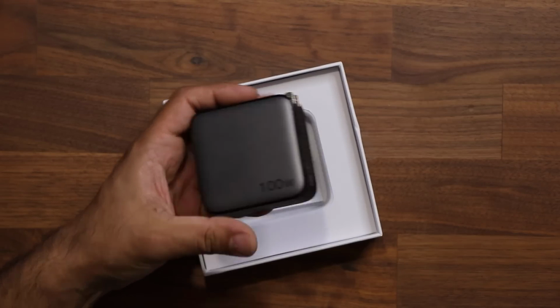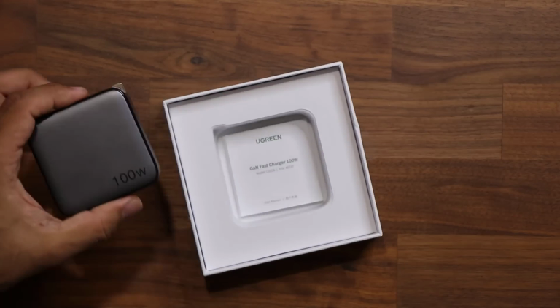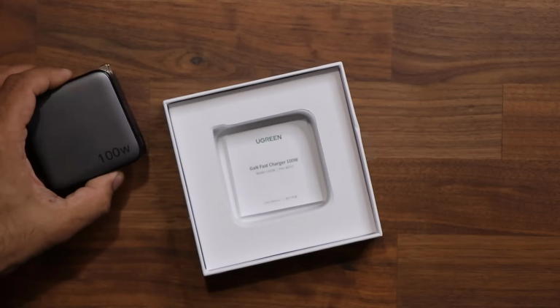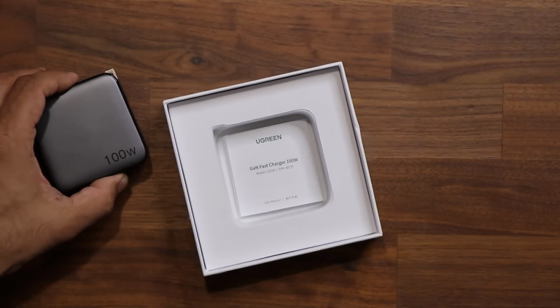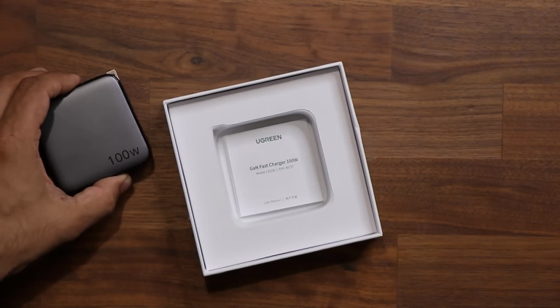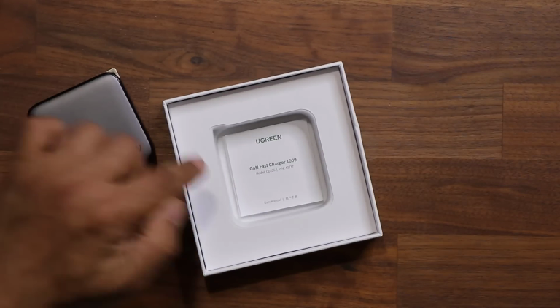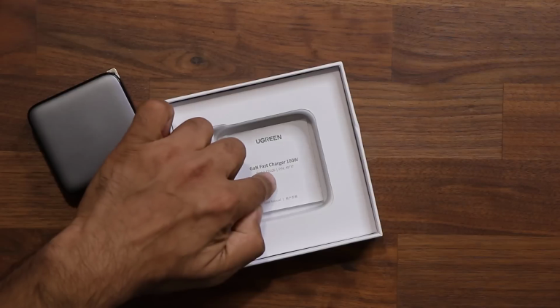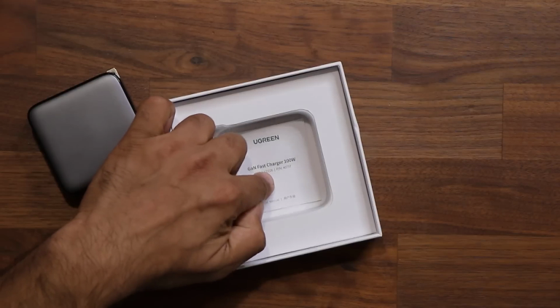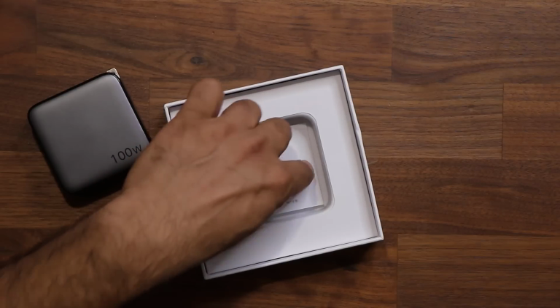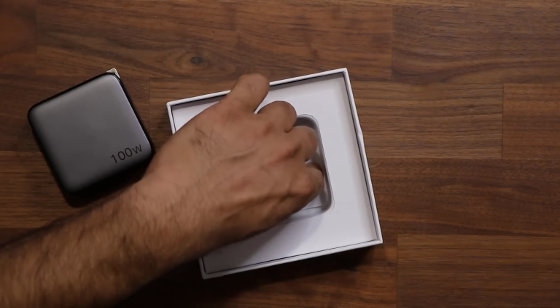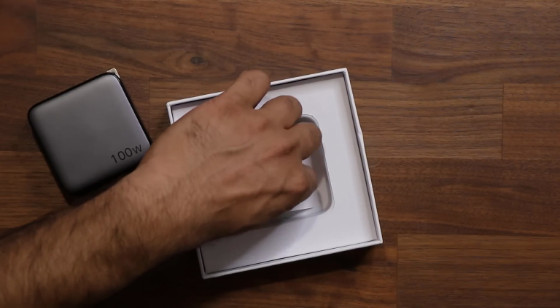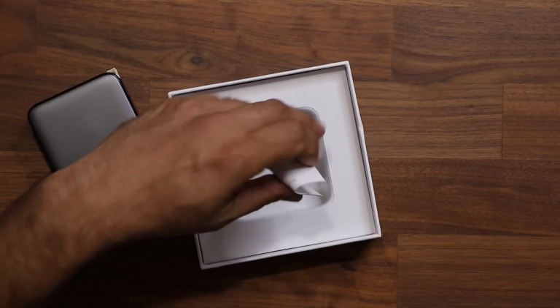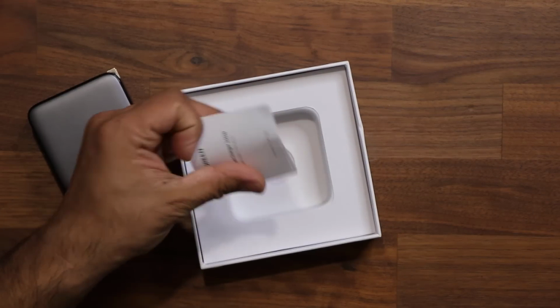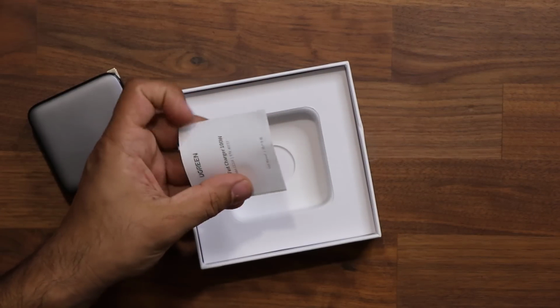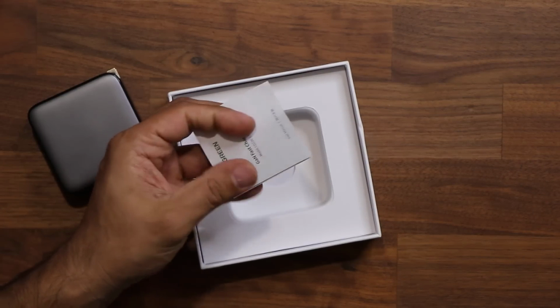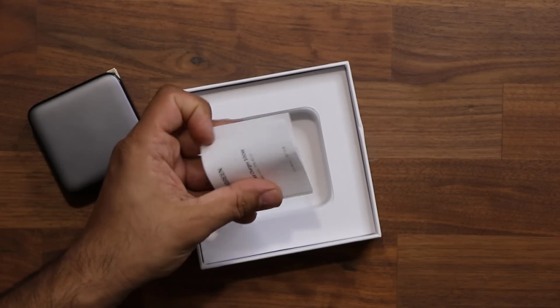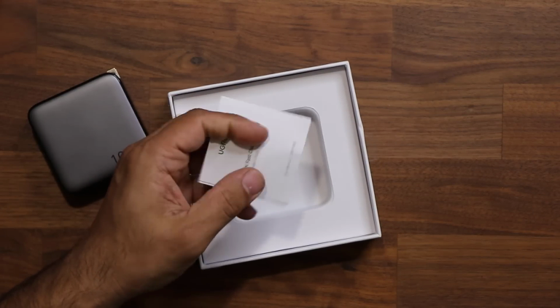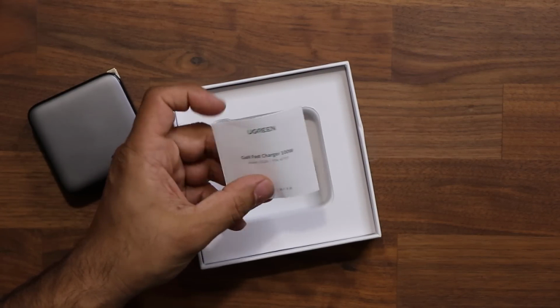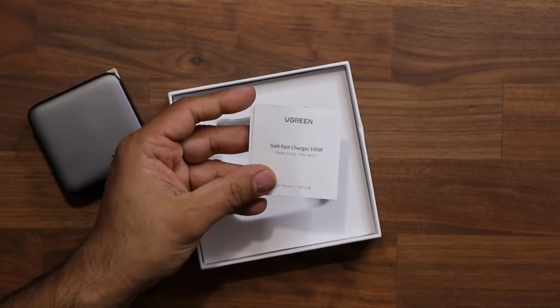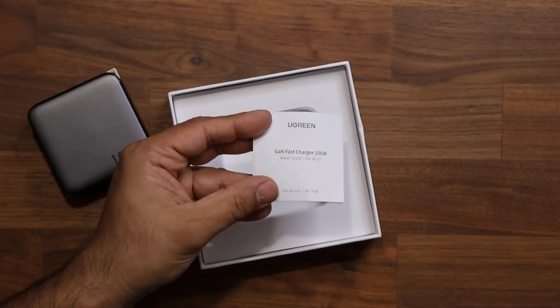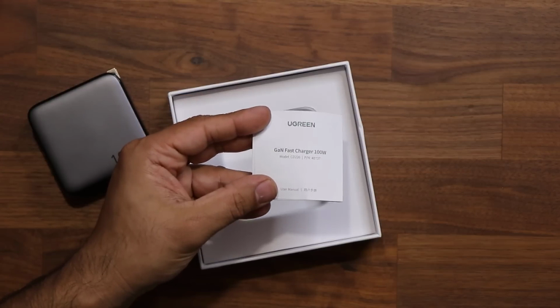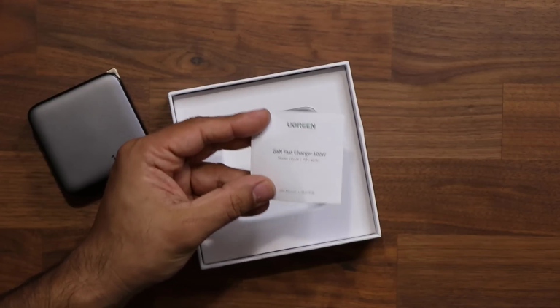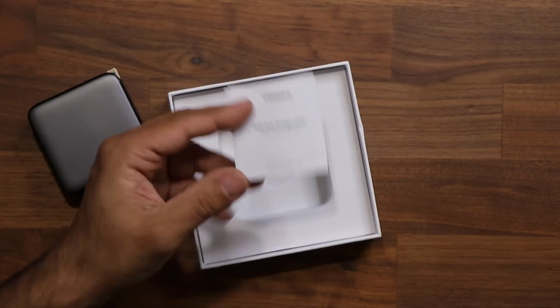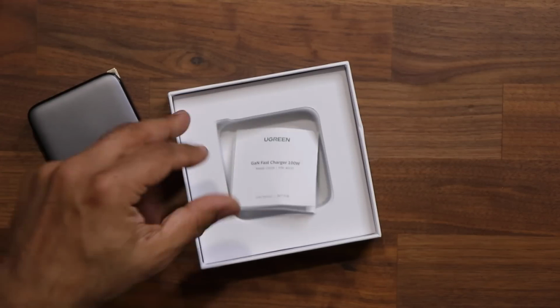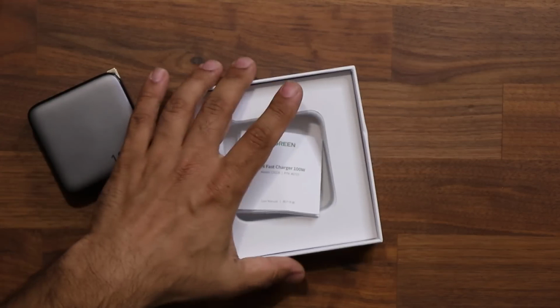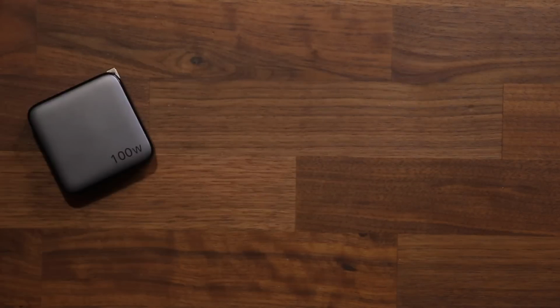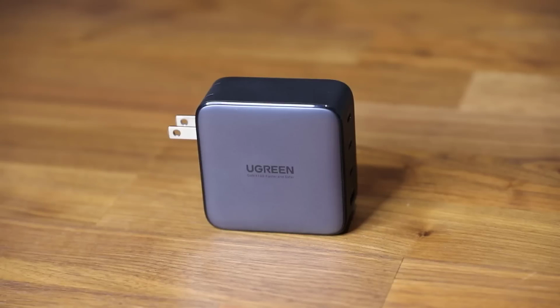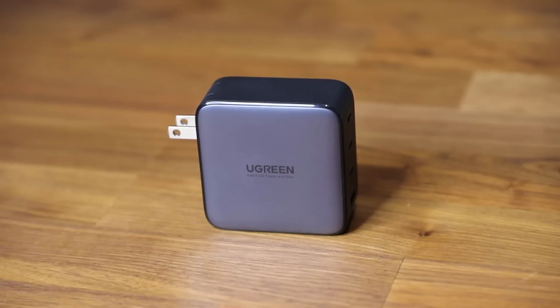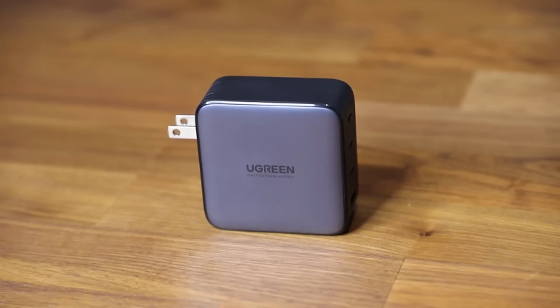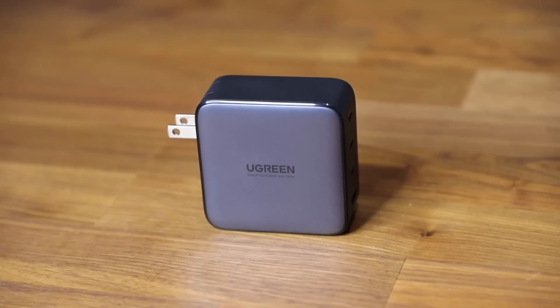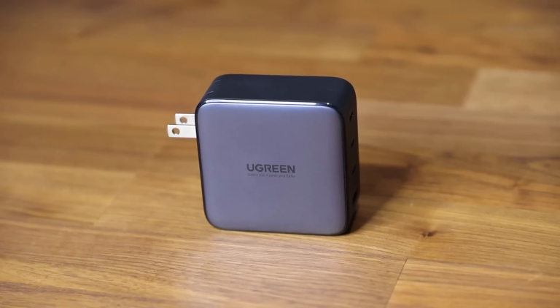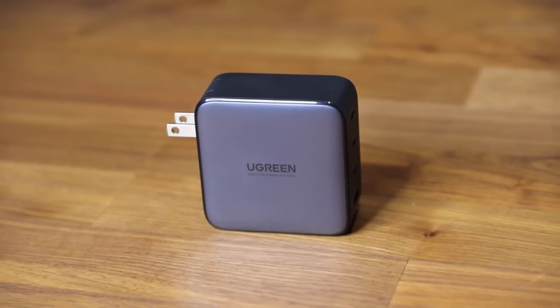We also have a user guide that has some very useful information inside. But anyway, let's focus on the charger and see what this is all about.